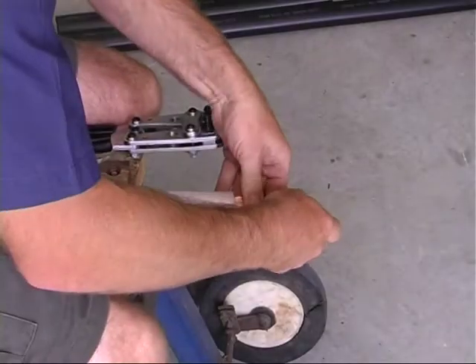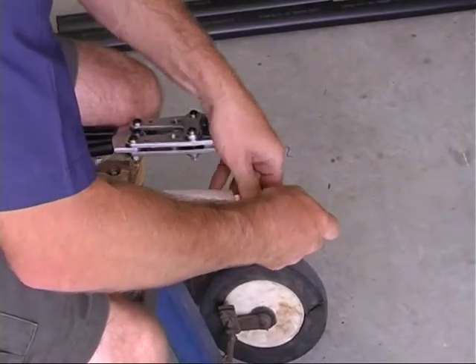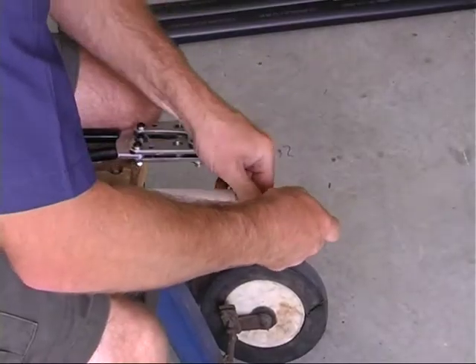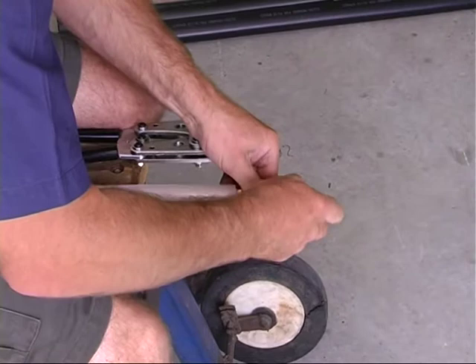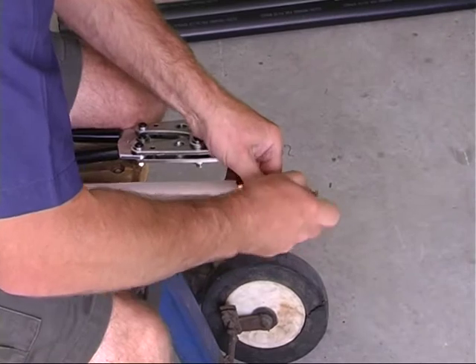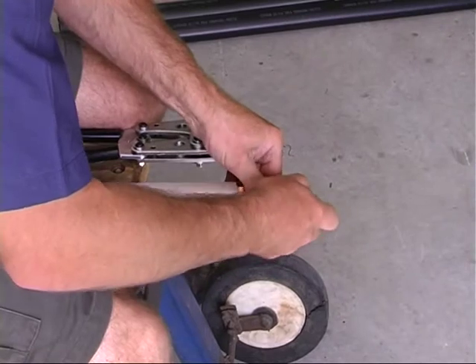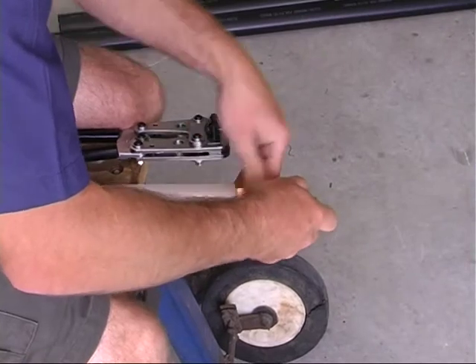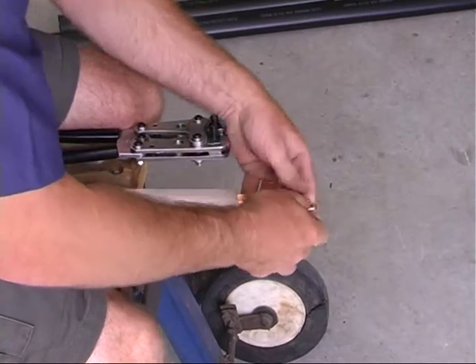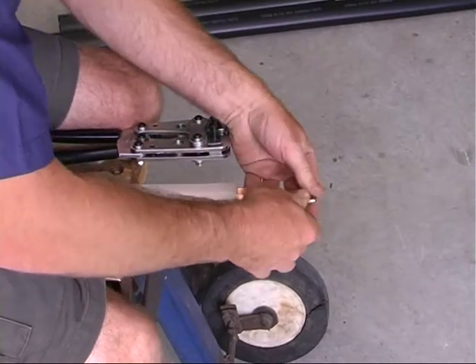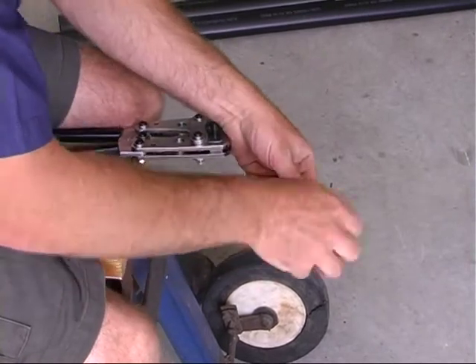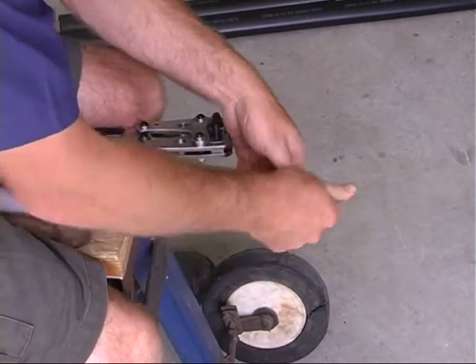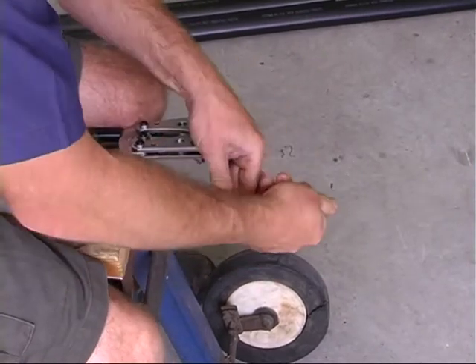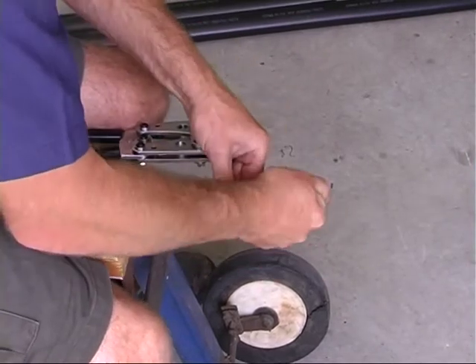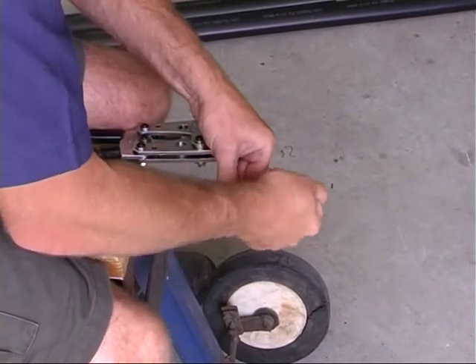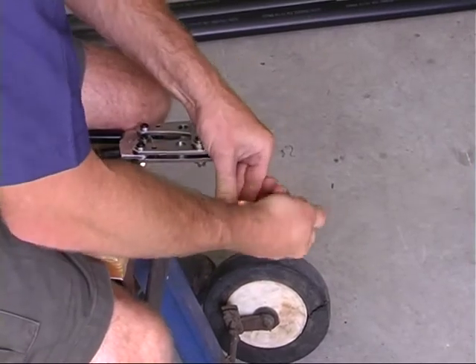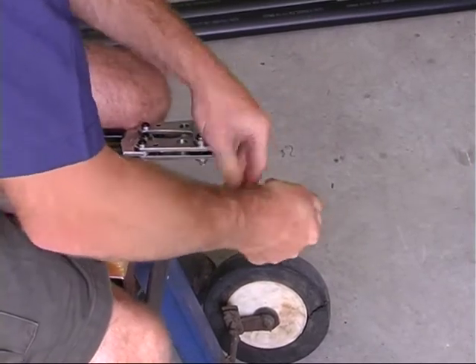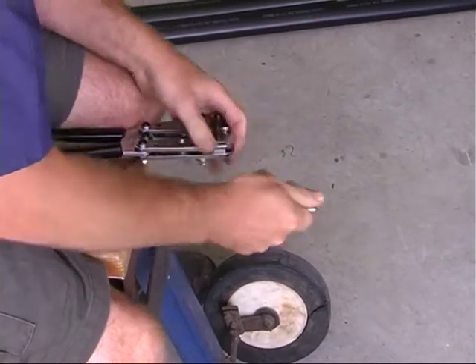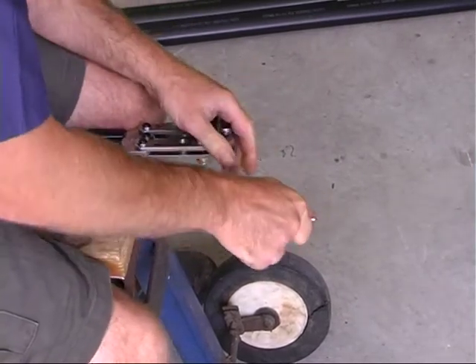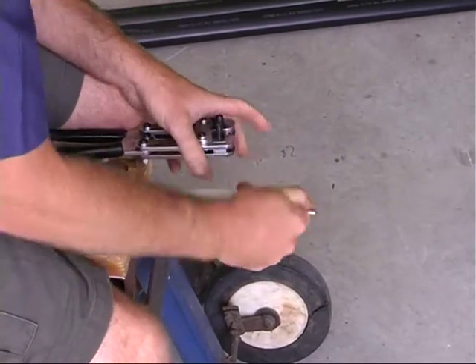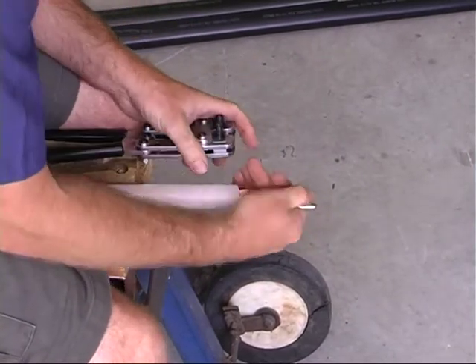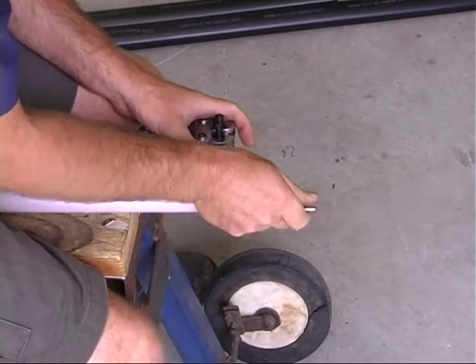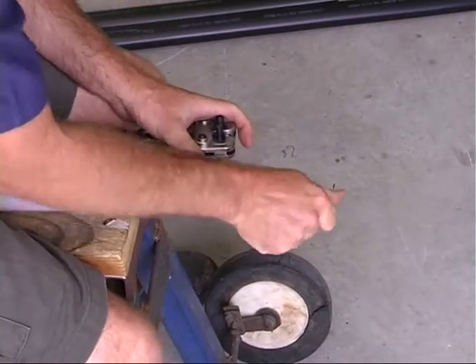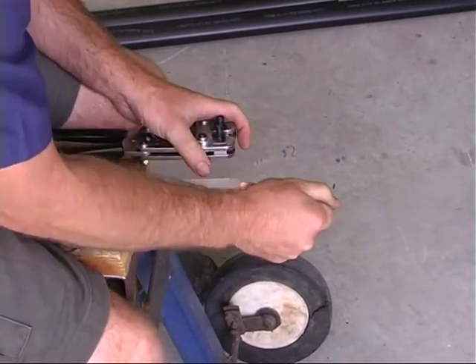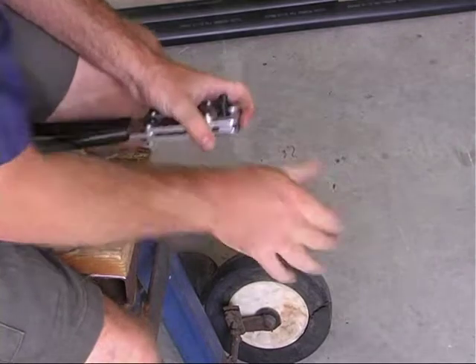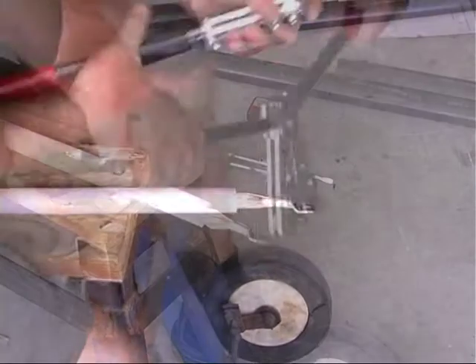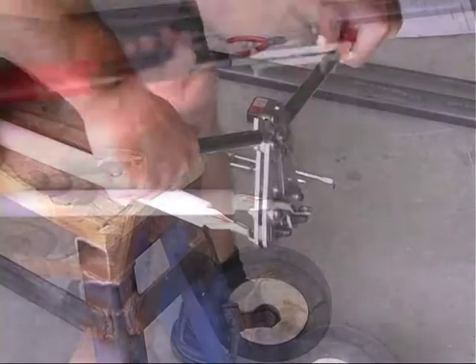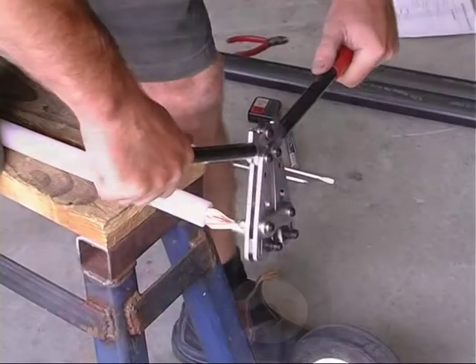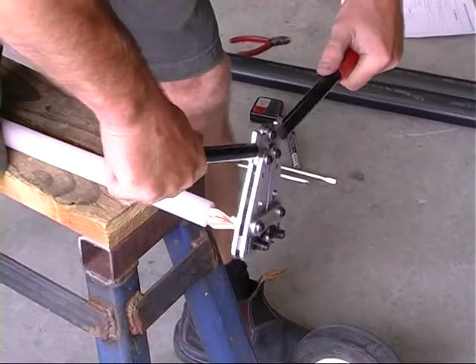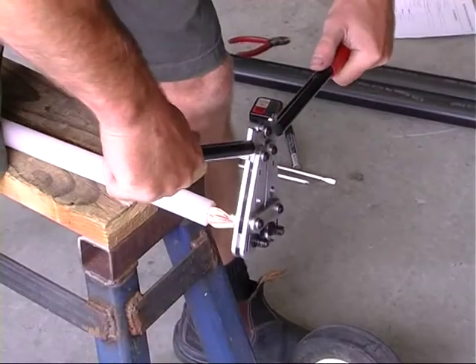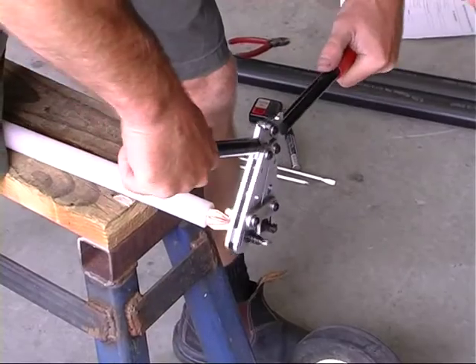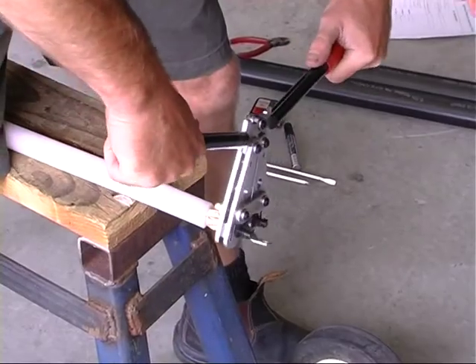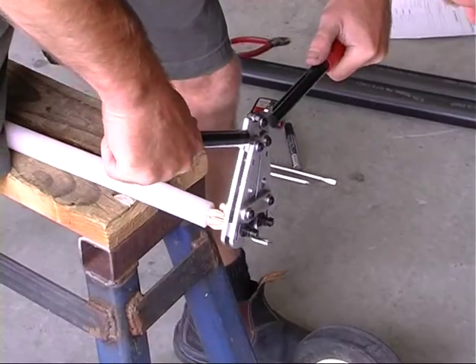Using the crimp lug supplied, crimp the inner copper conductors in the lug using a suitable compression or mechanical crimping tool.